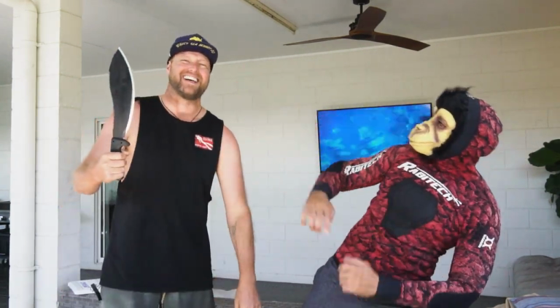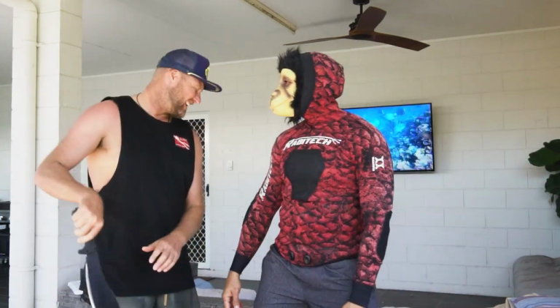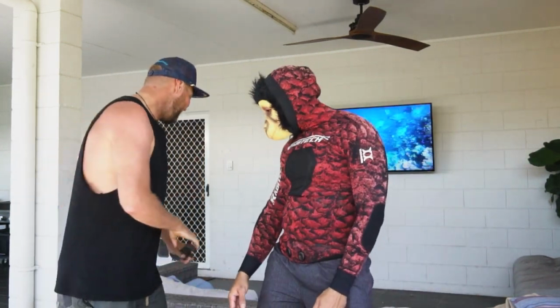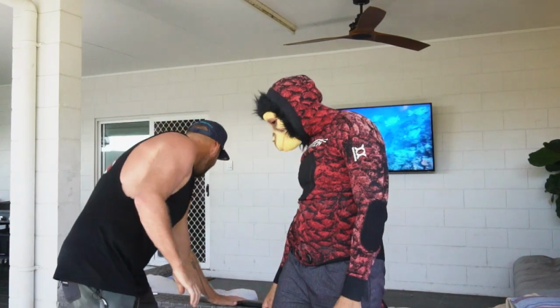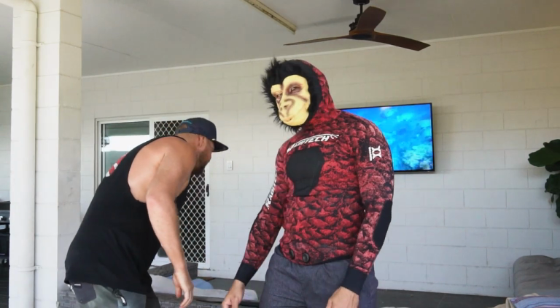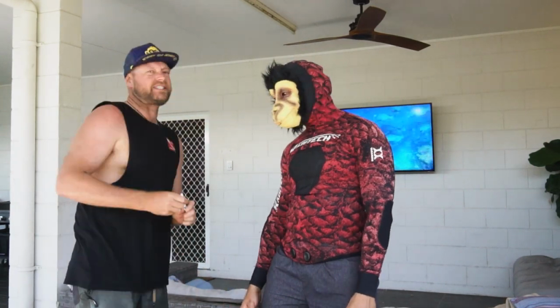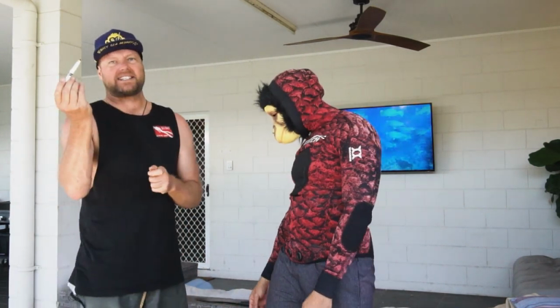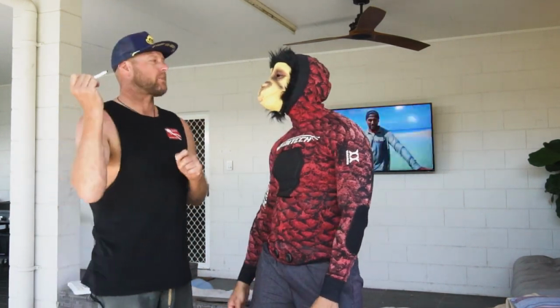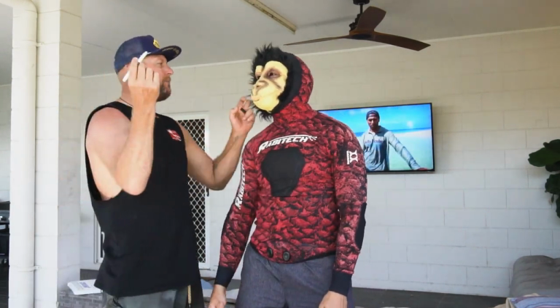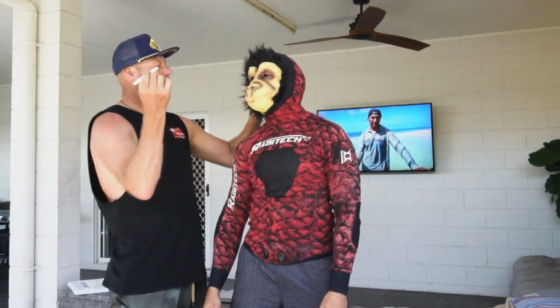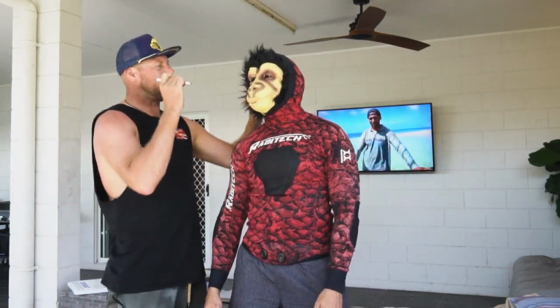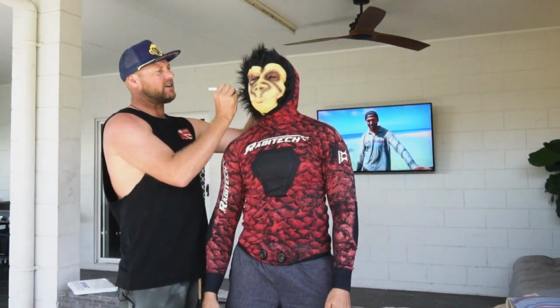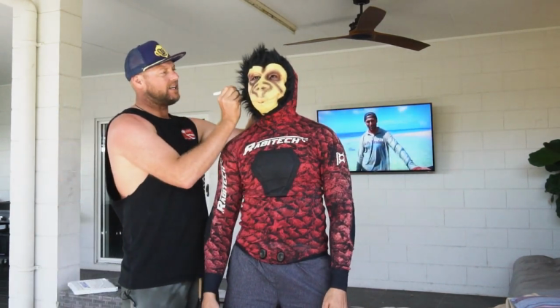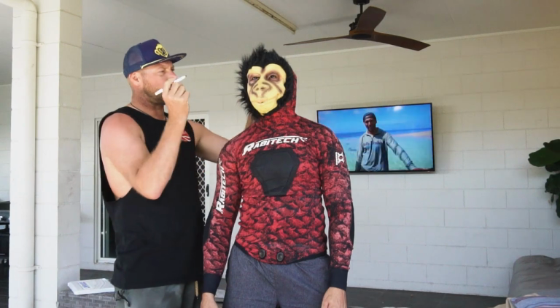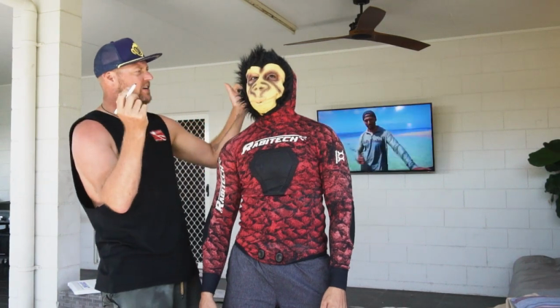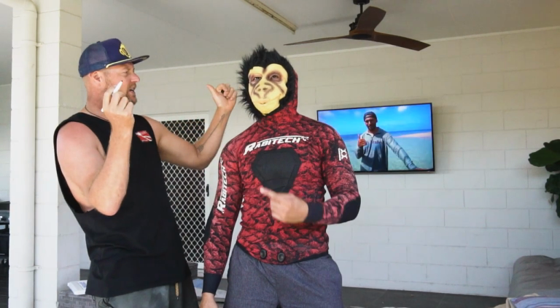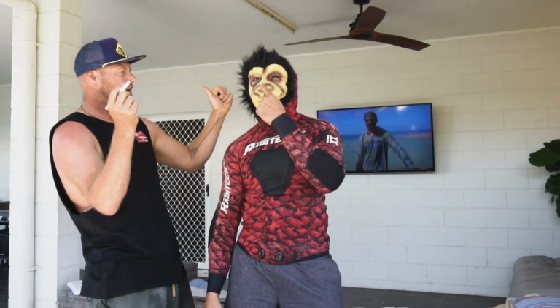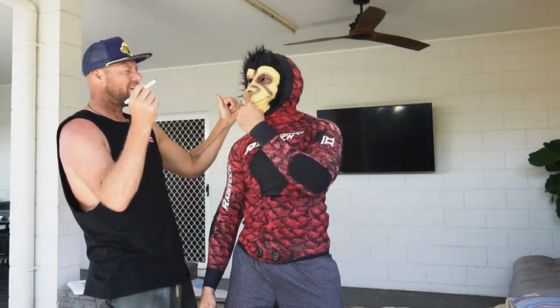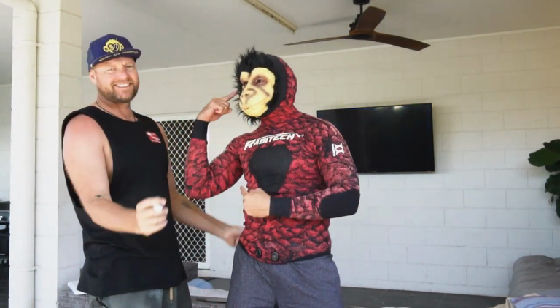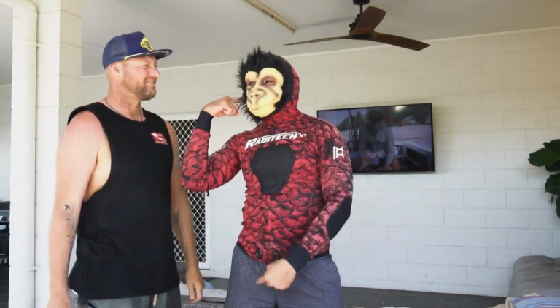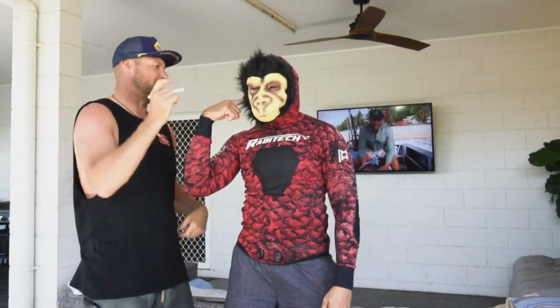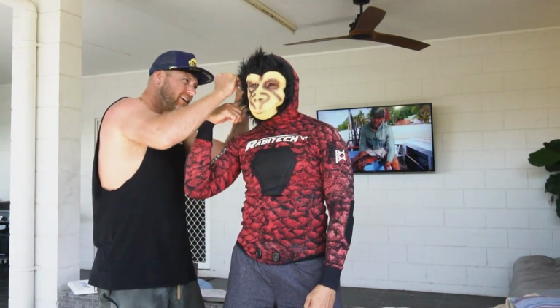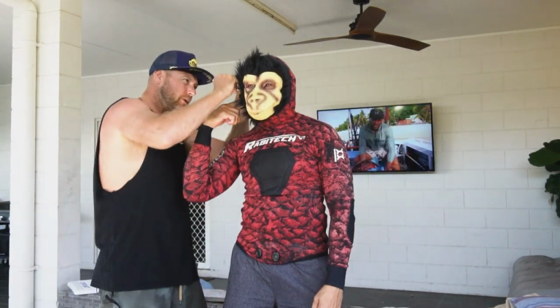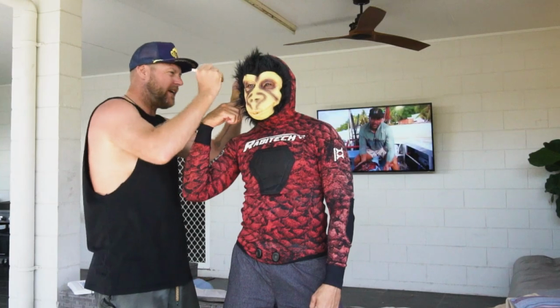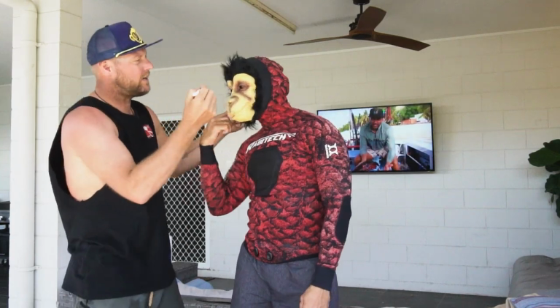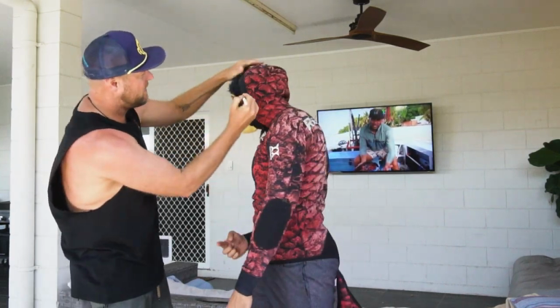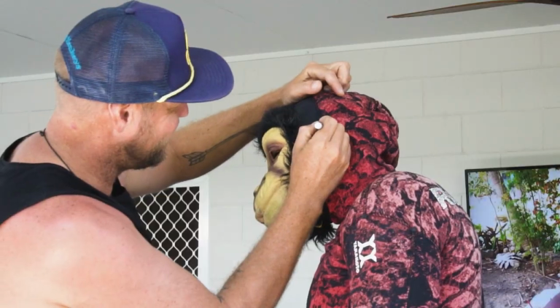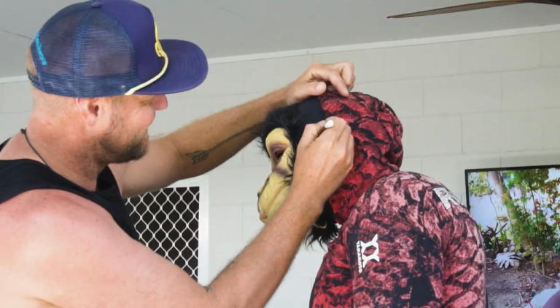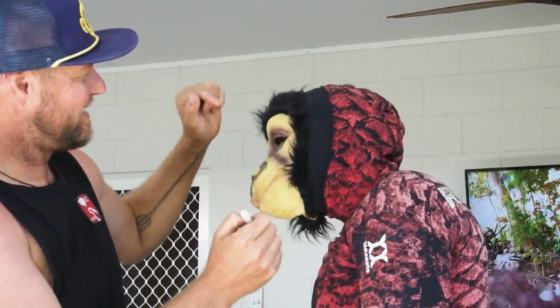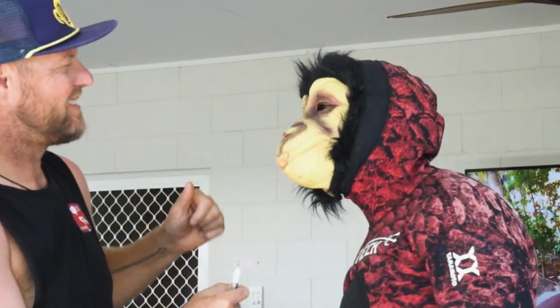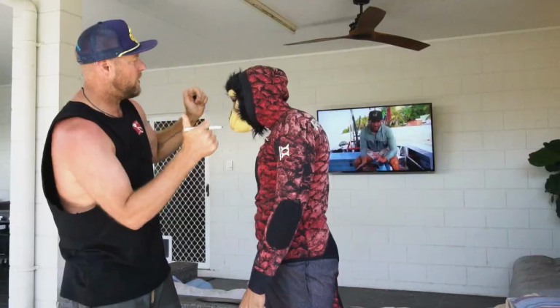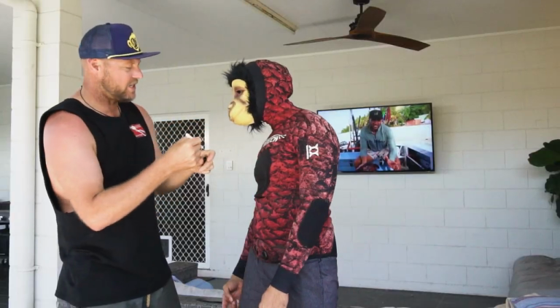No, I'm joking. All we do is we just take a texta, a pen, figure out where the ears are exactly. Put your fingers on your ears again, monkey. That's better.